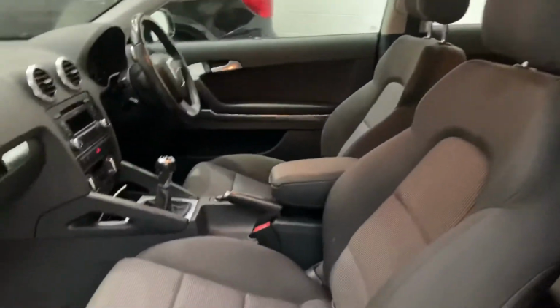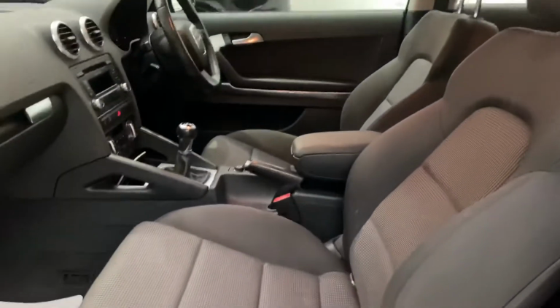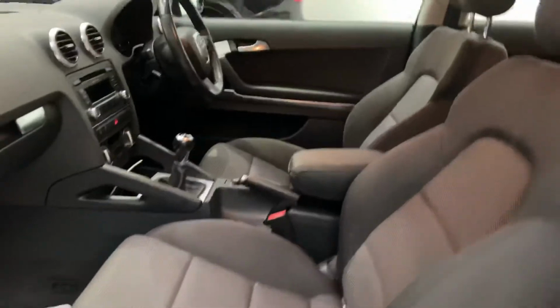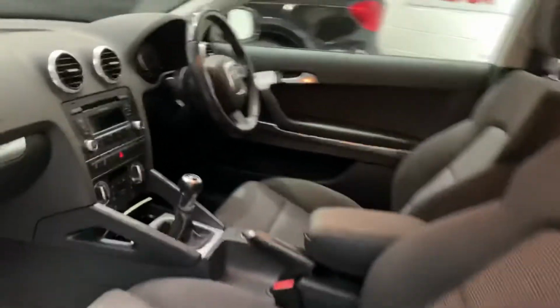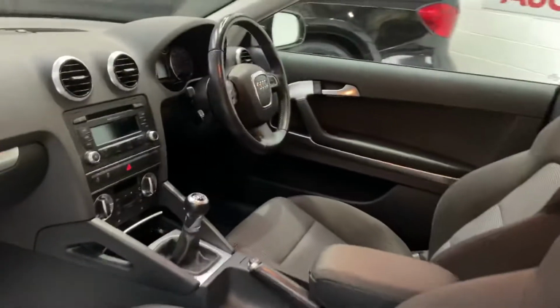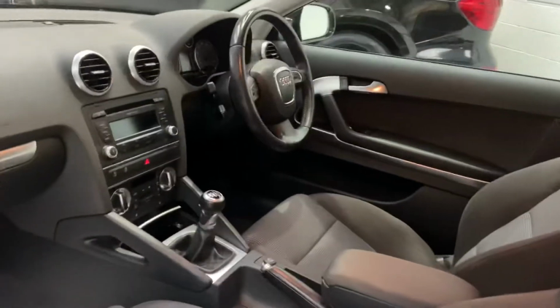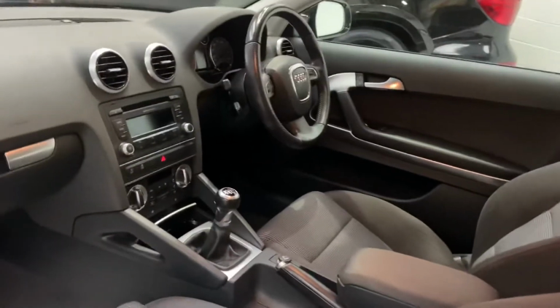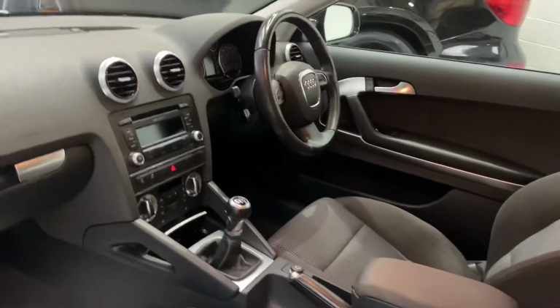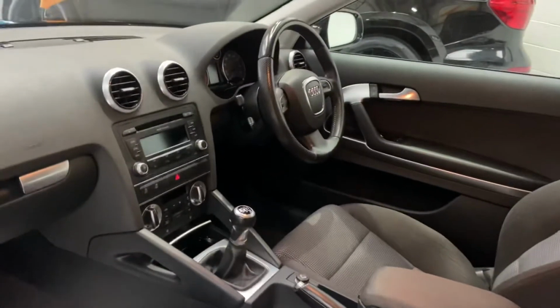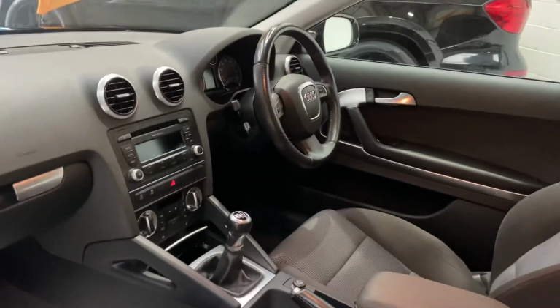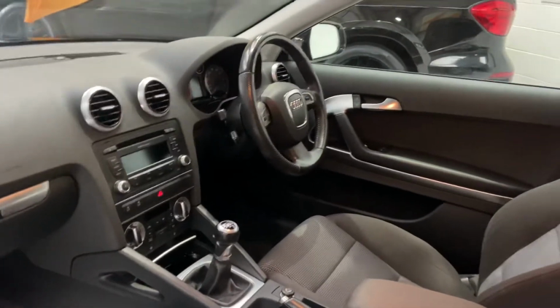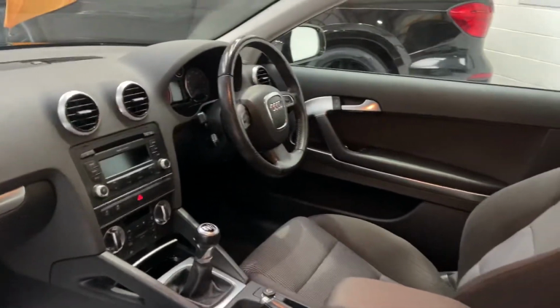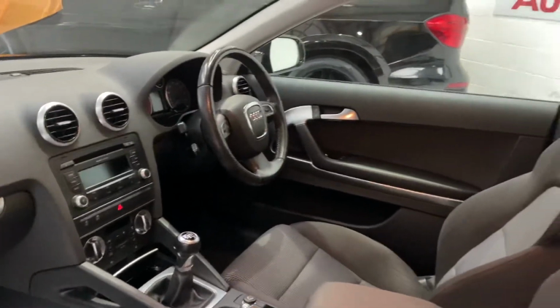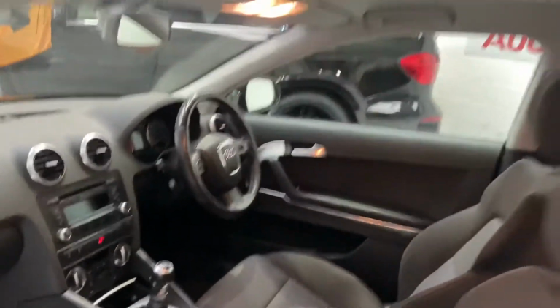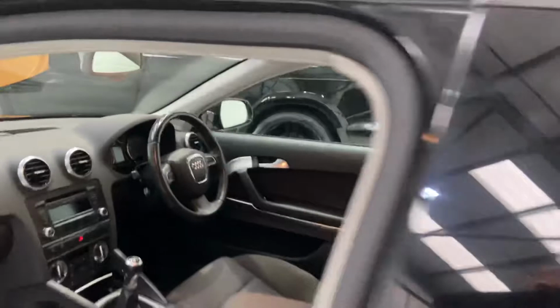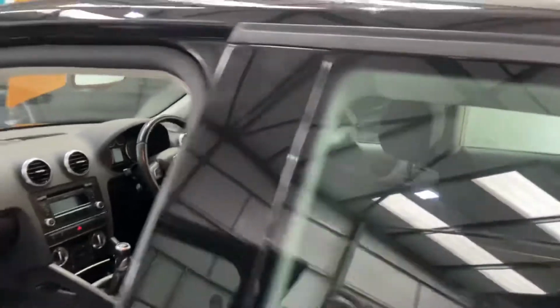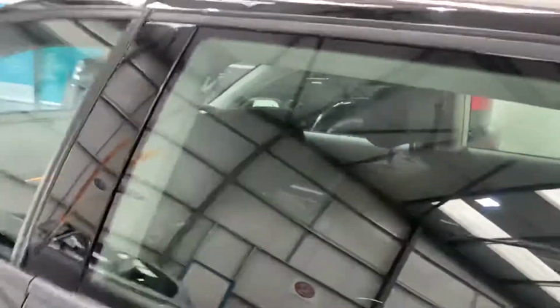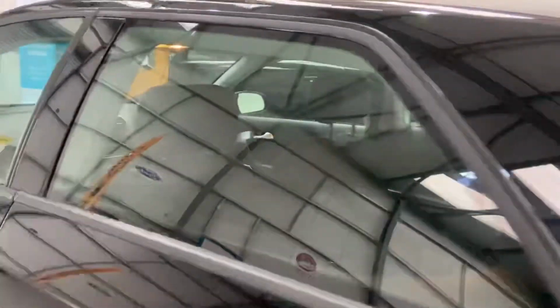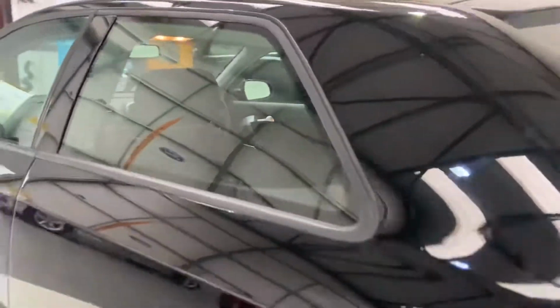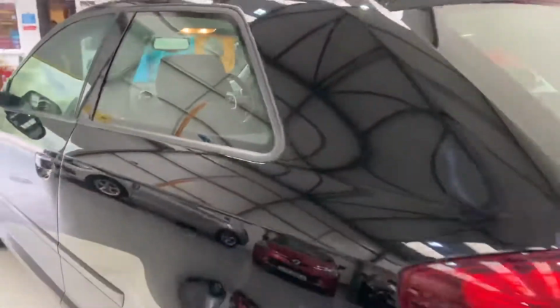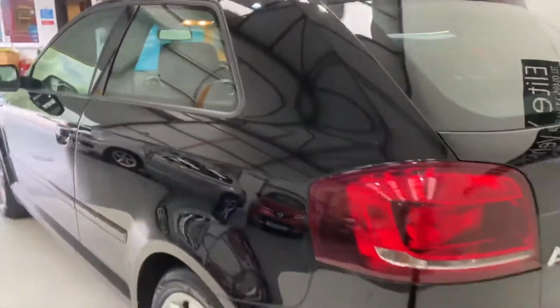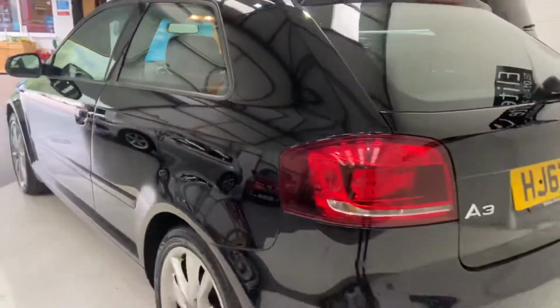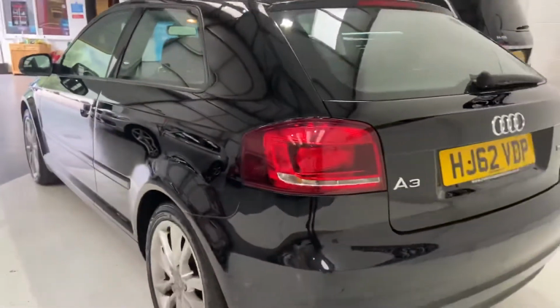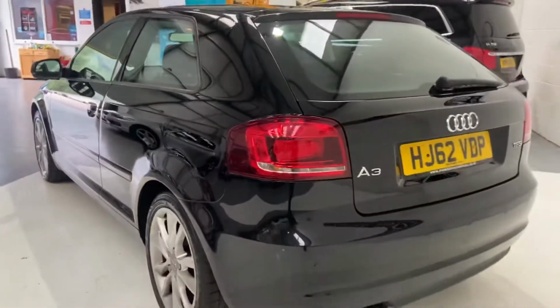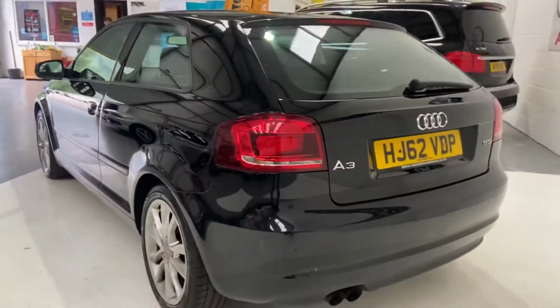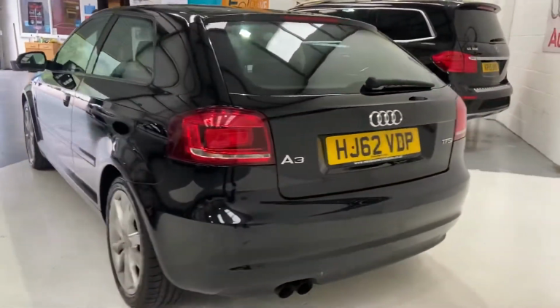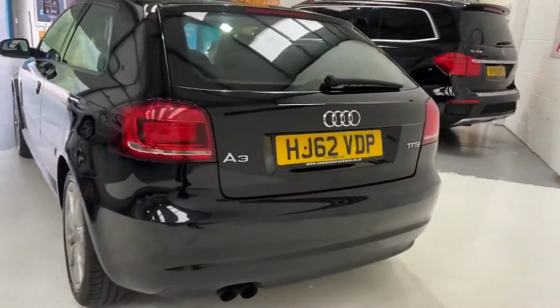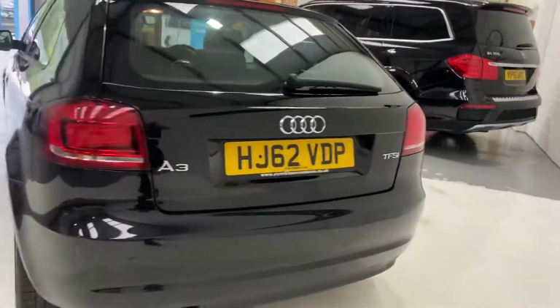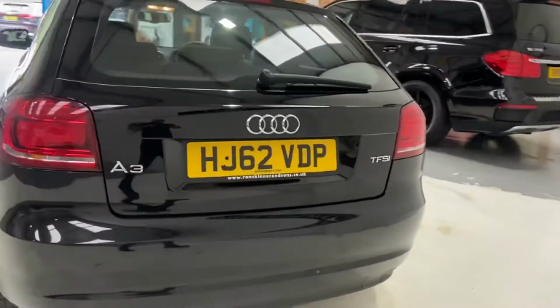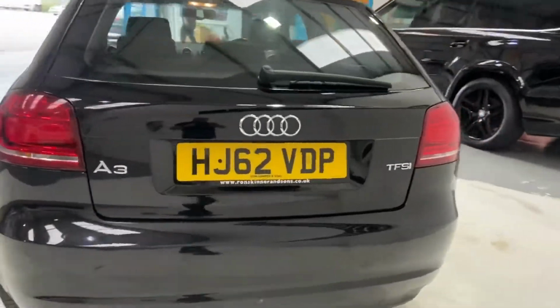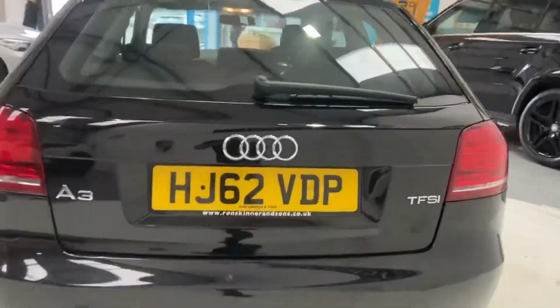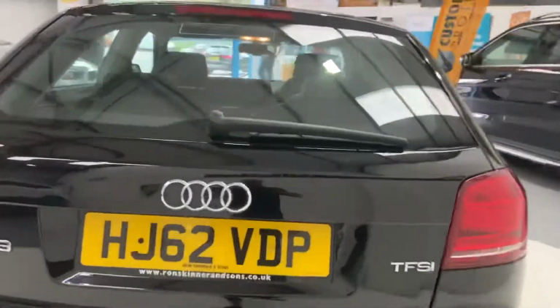Nice and clean. It's got digital air conditioning, cruise control, electric windows, electric mirrors, alloy wheels, and a factory-fitted immobiliser. This is the TFSI engine.